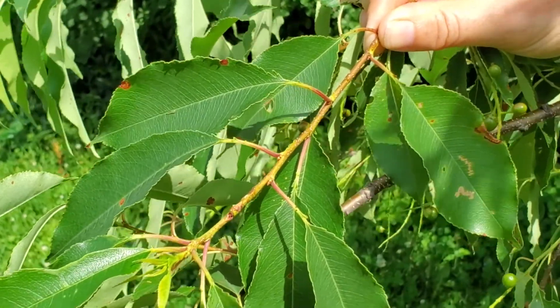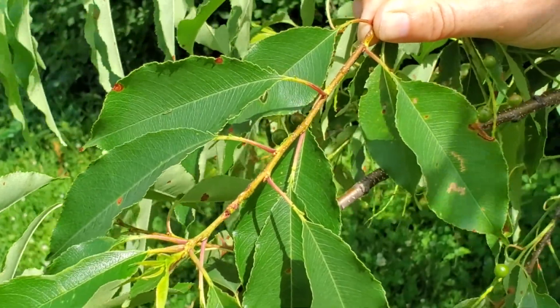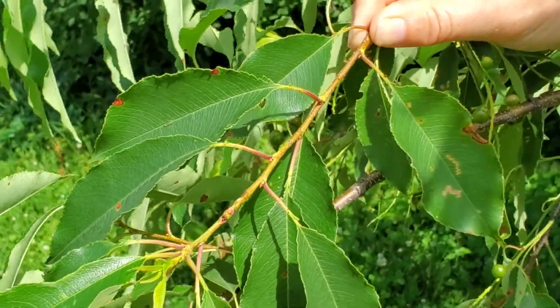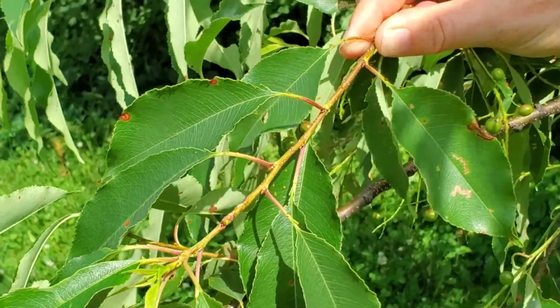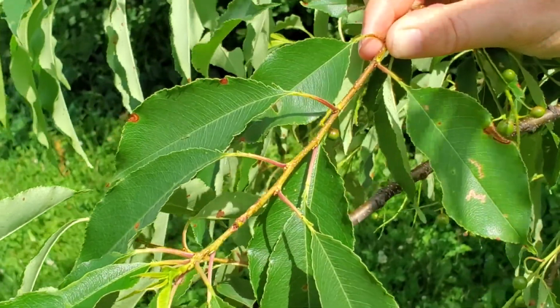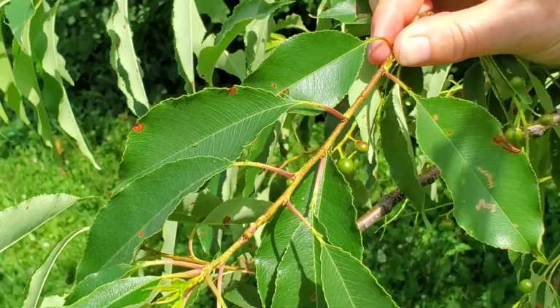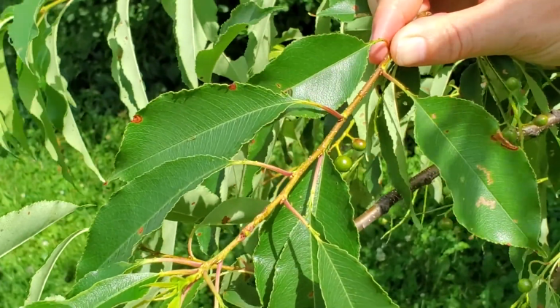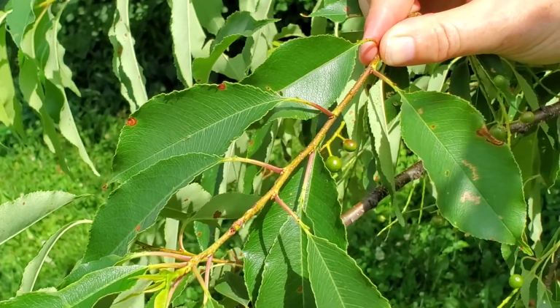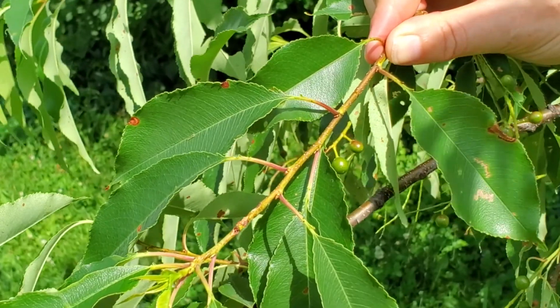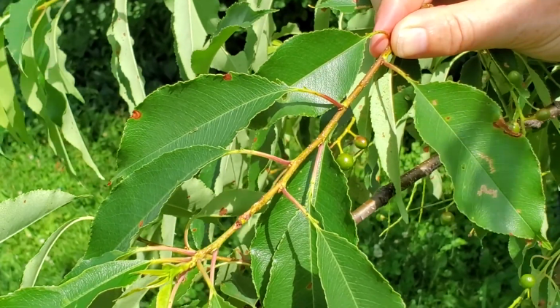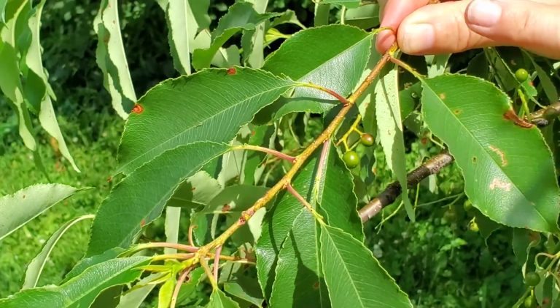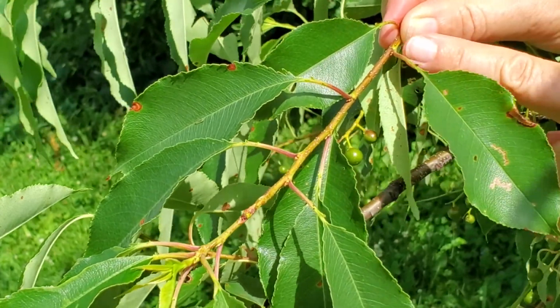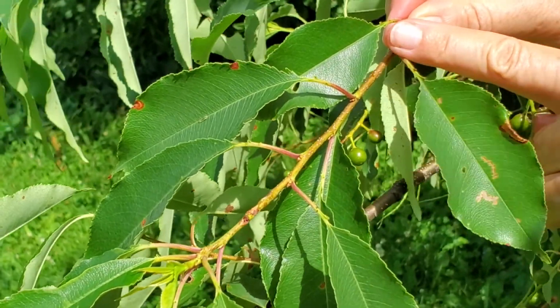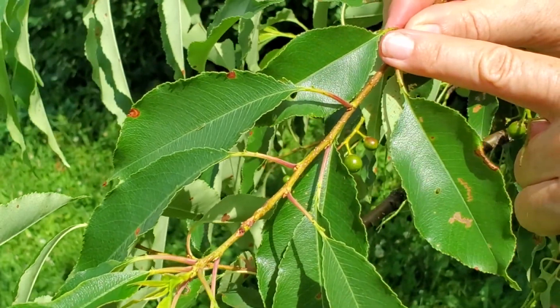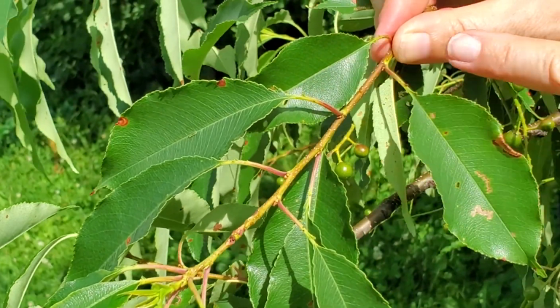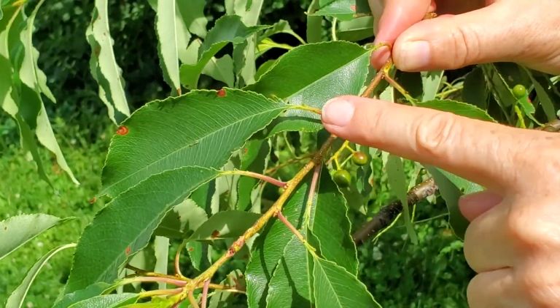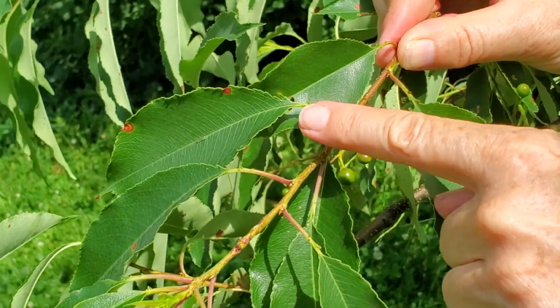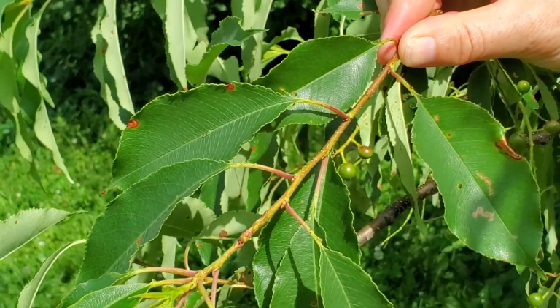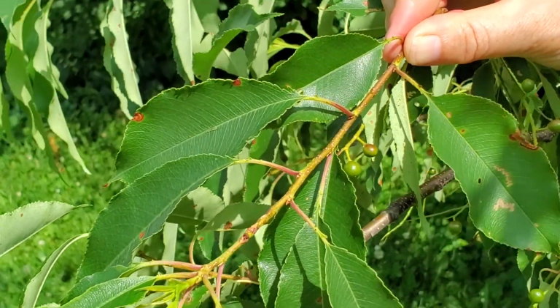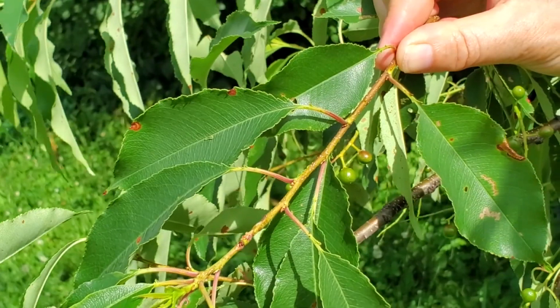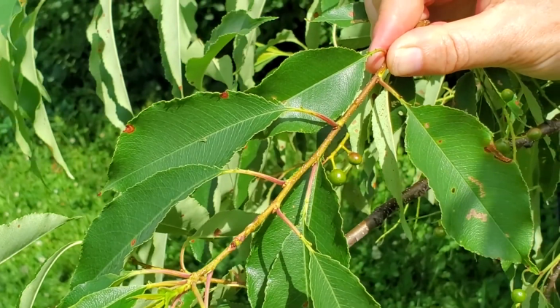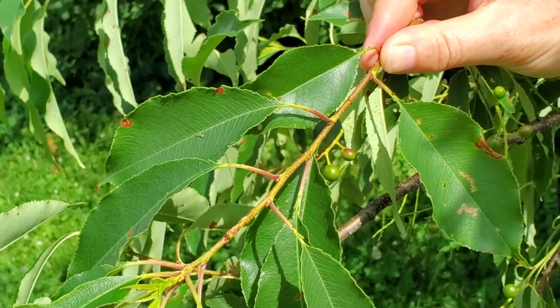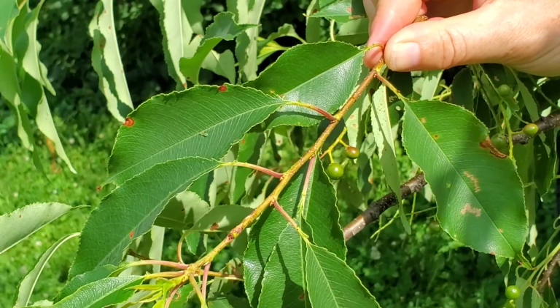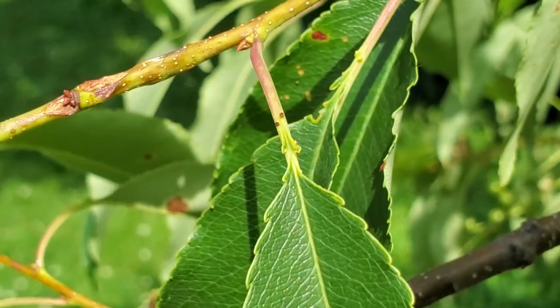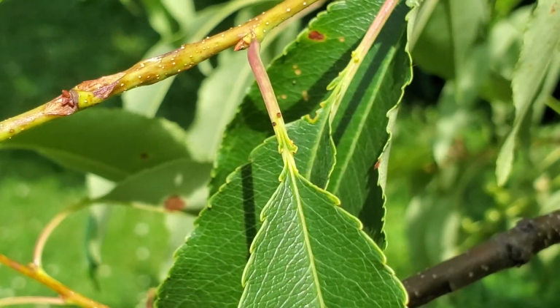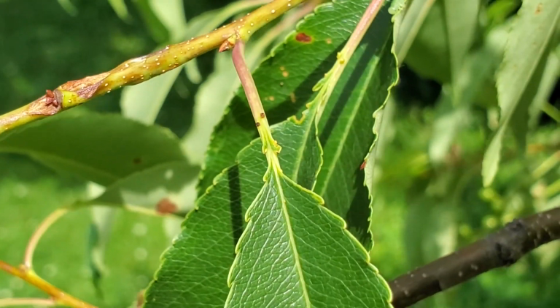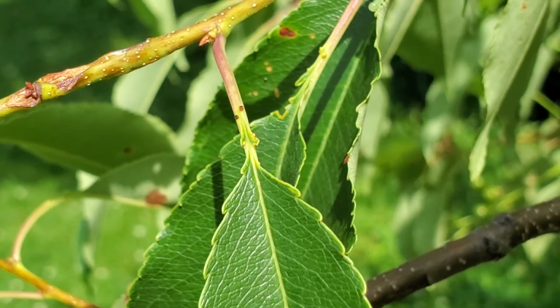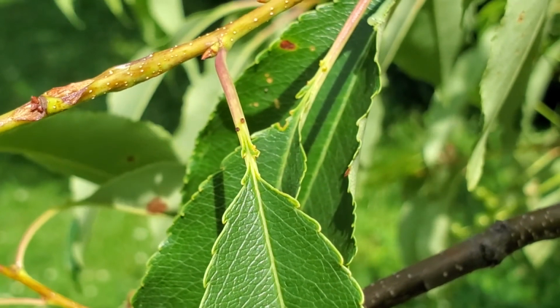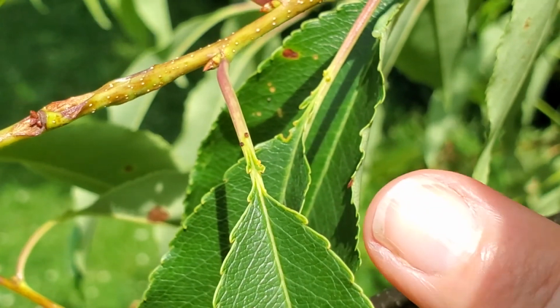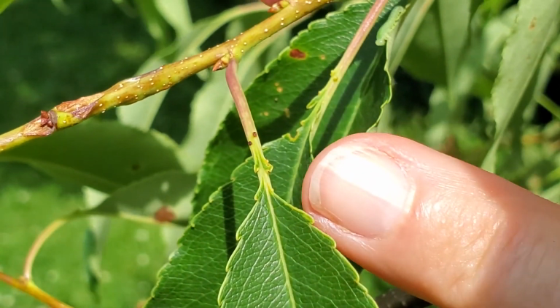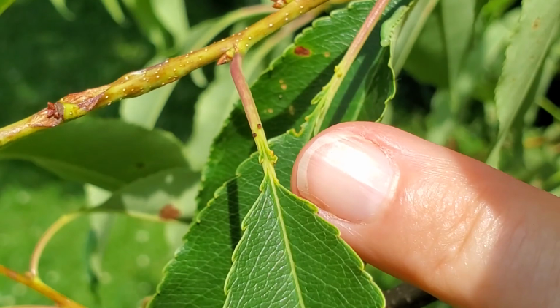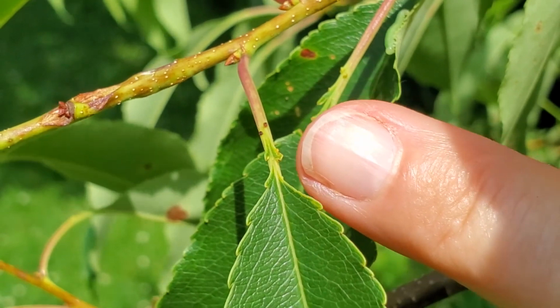The genus Prunus that Black Cherry is in is characterized by having paired glands at the top of the petiole or base of the leaf. You can see those paired glands here in this close-up.